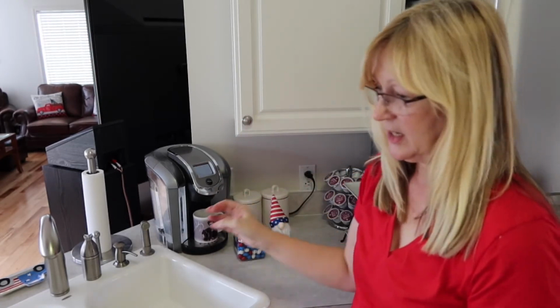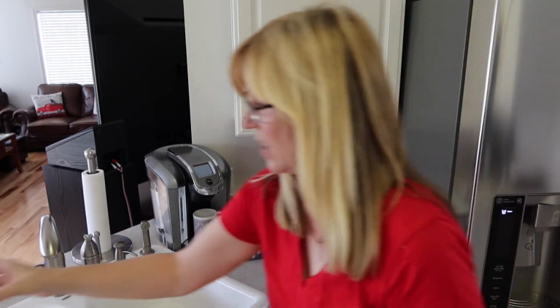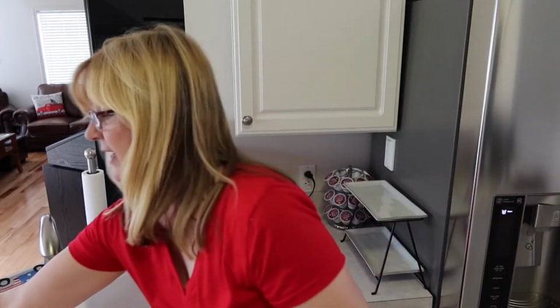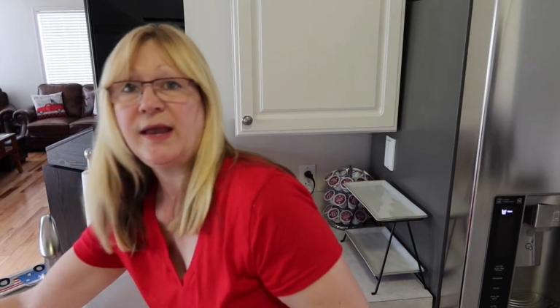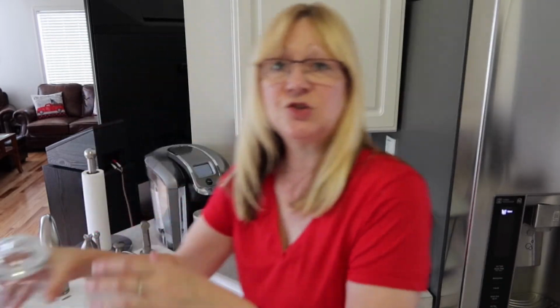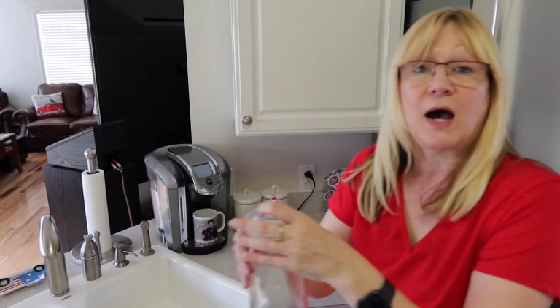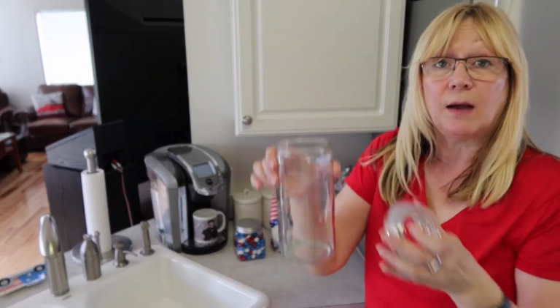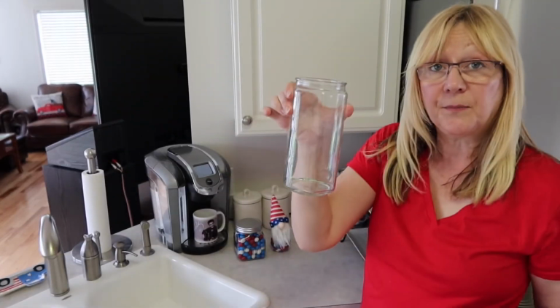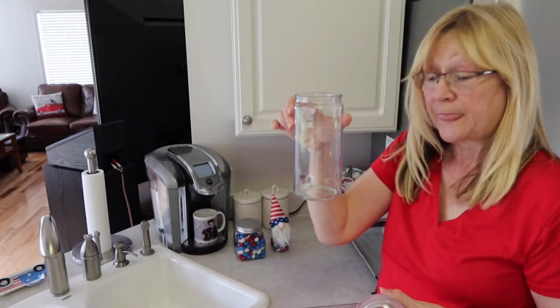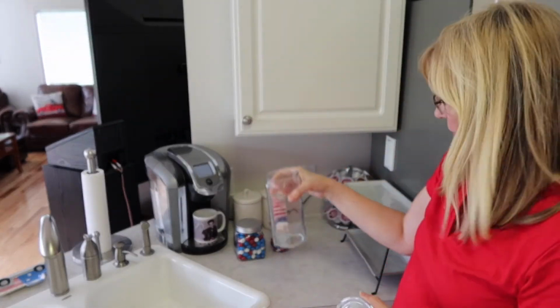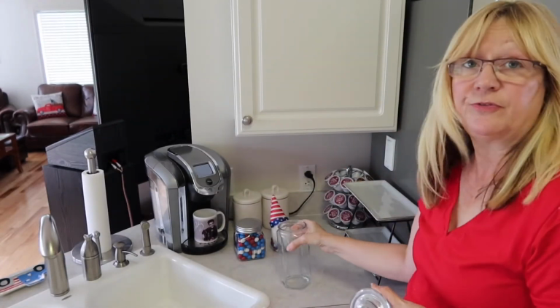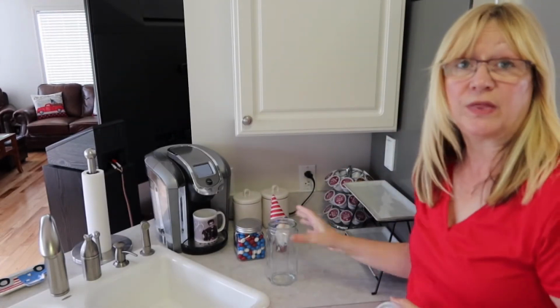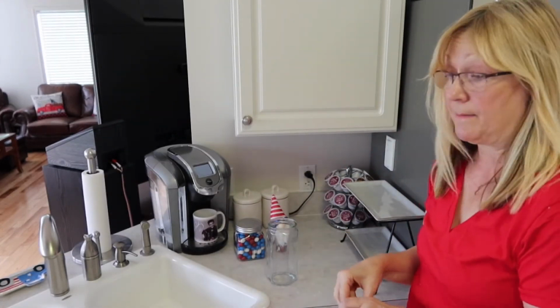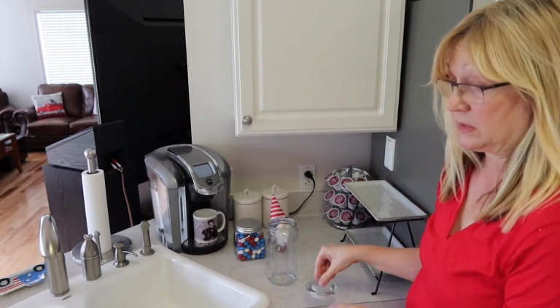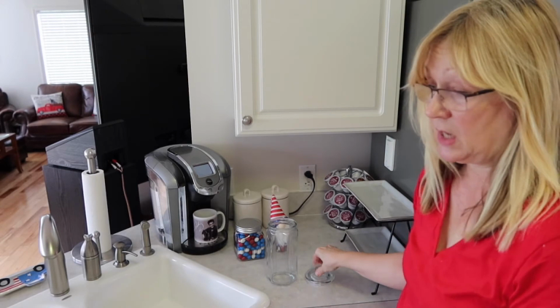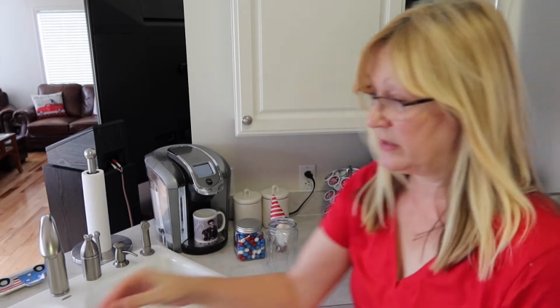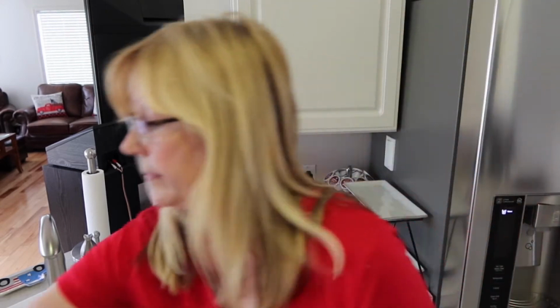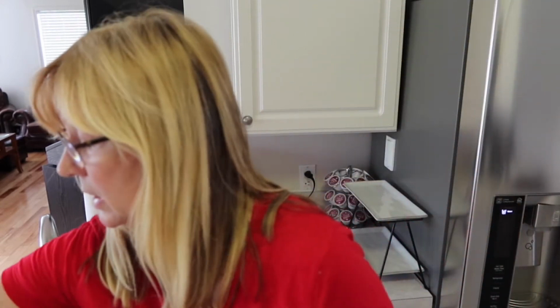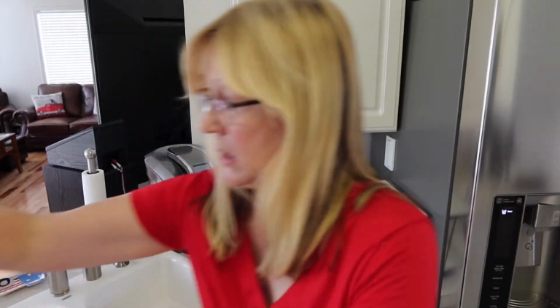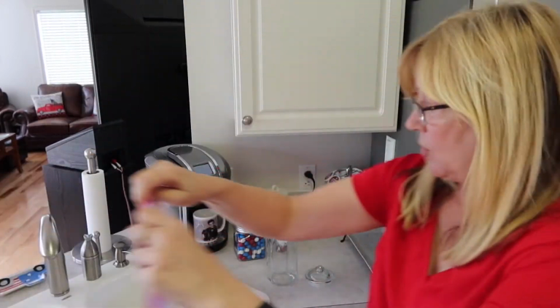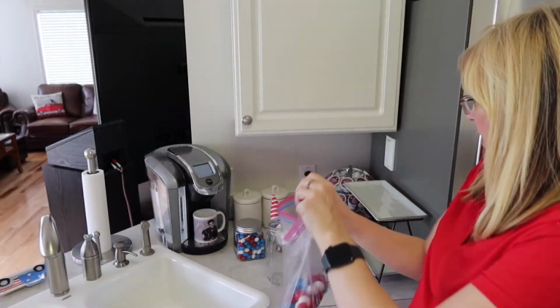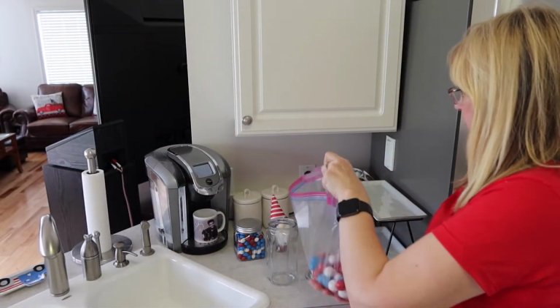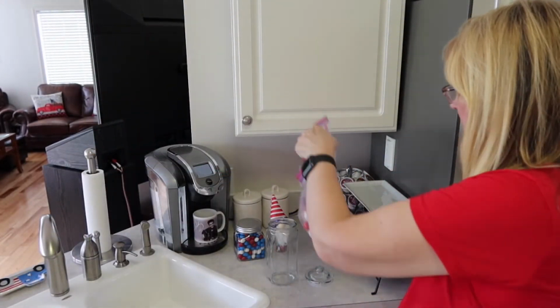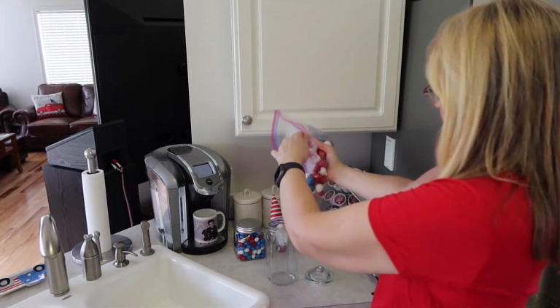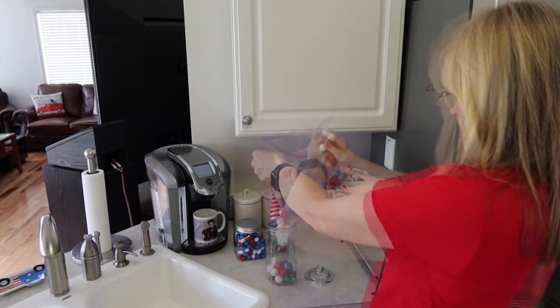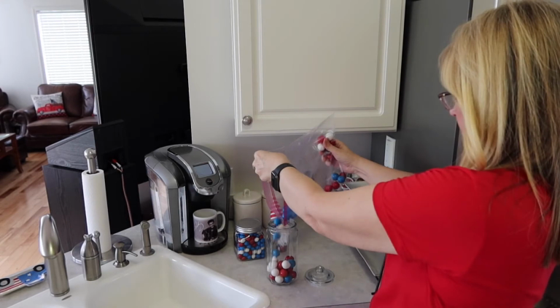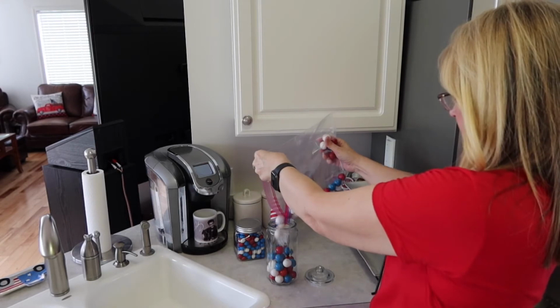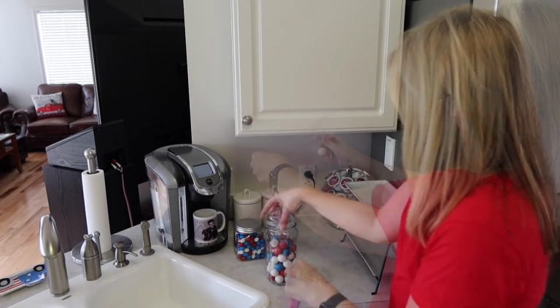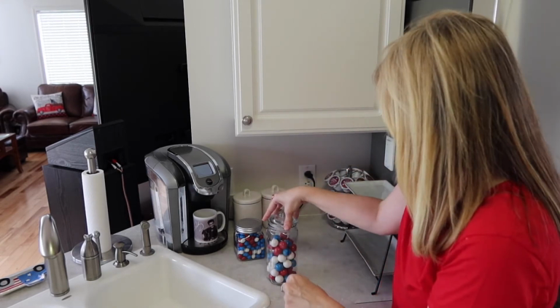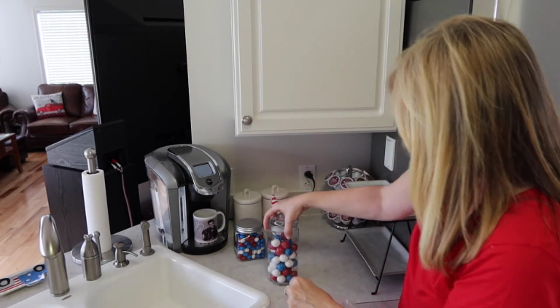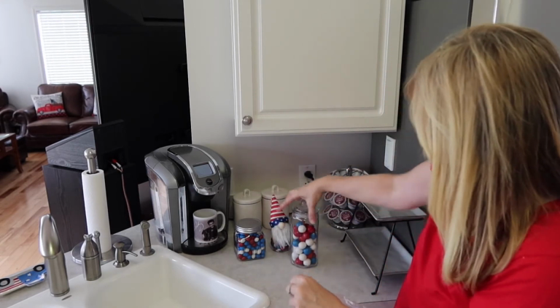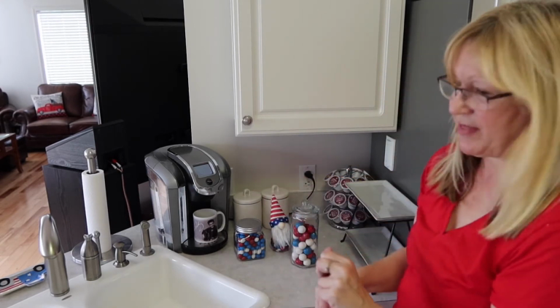Now we'll take our canister from Hobby Lobby and fill it with the gumballs — these are the big red, white, and blue gumballs. Now we have that done.